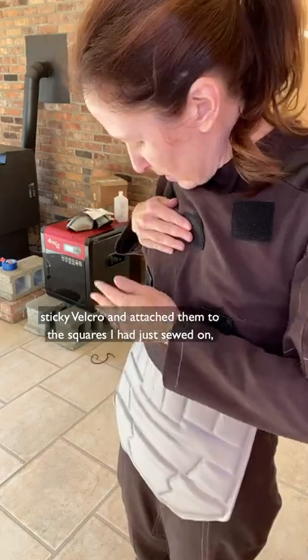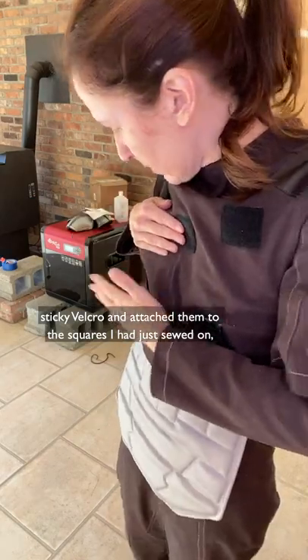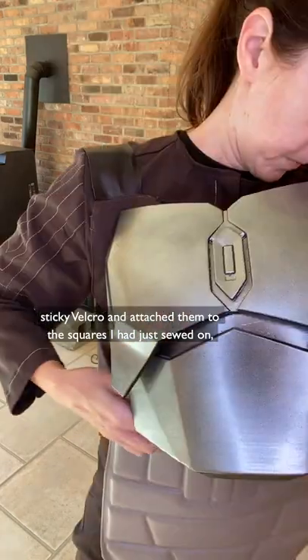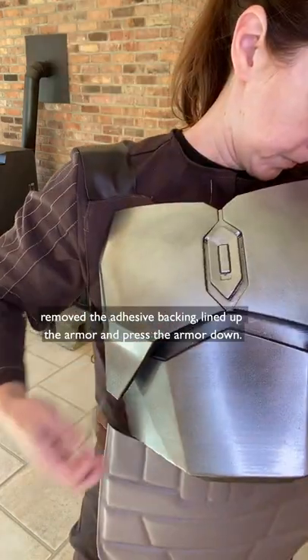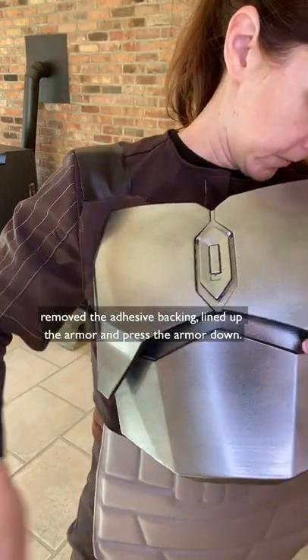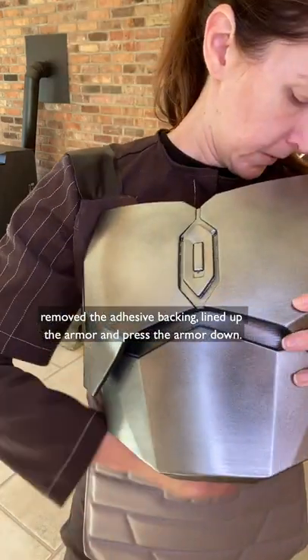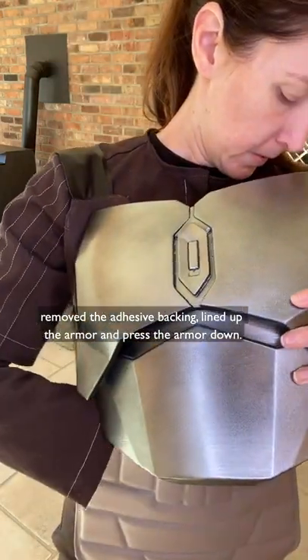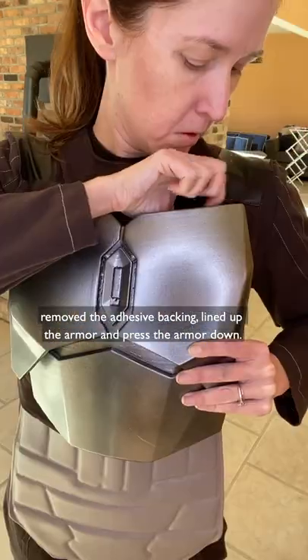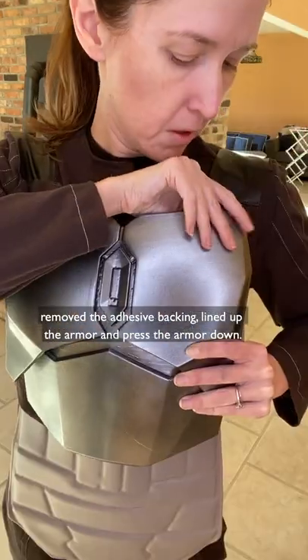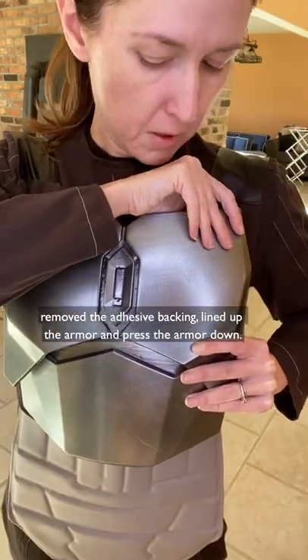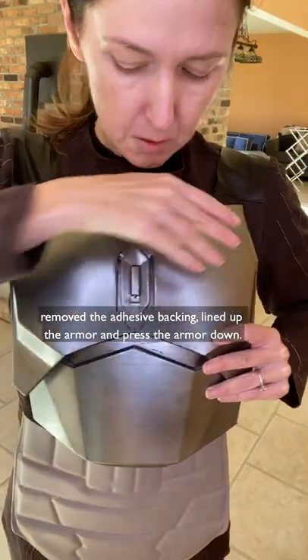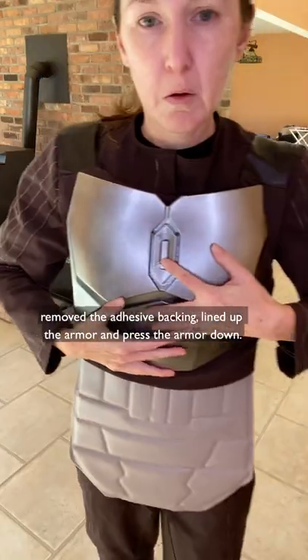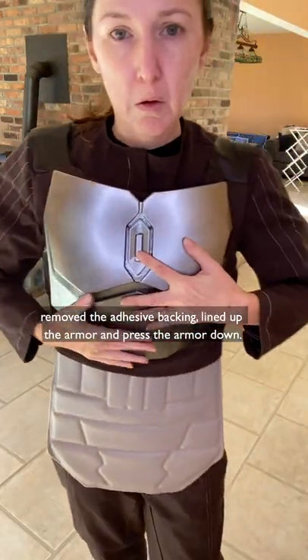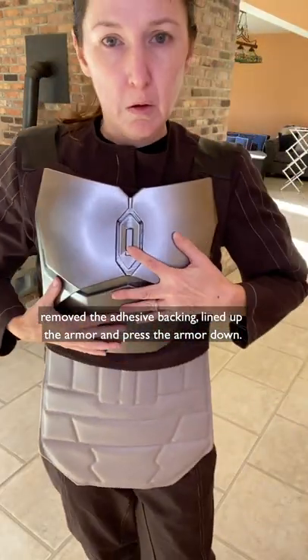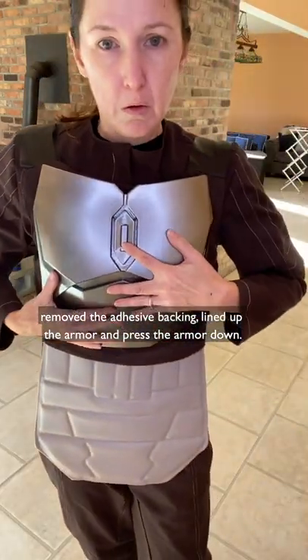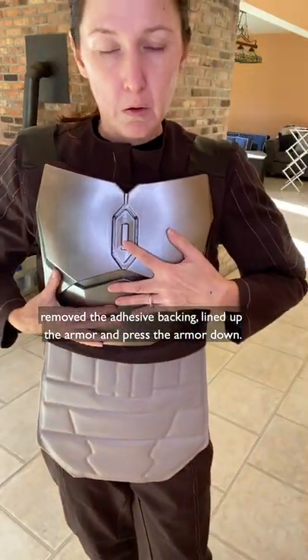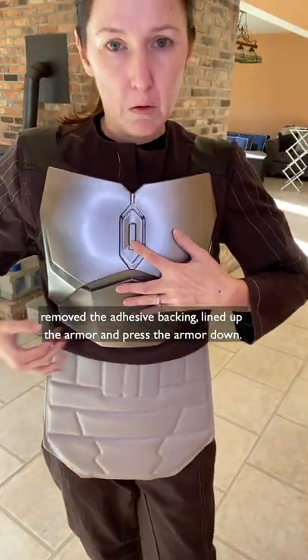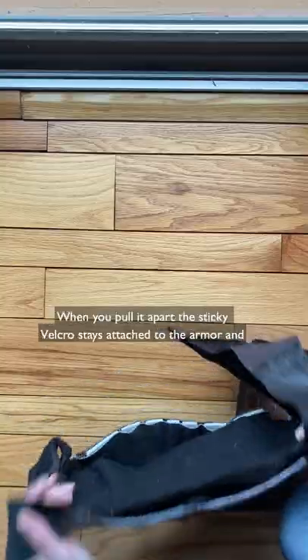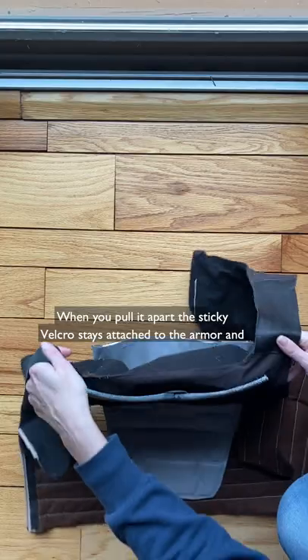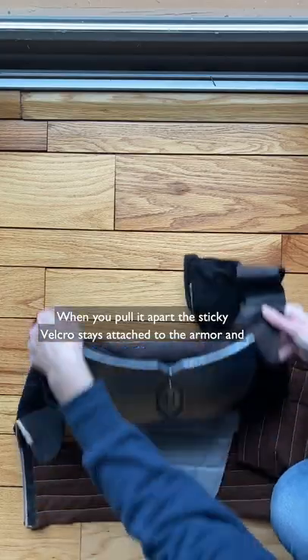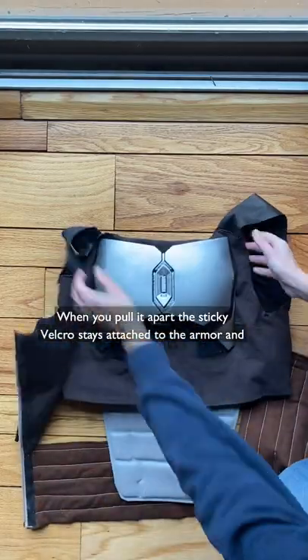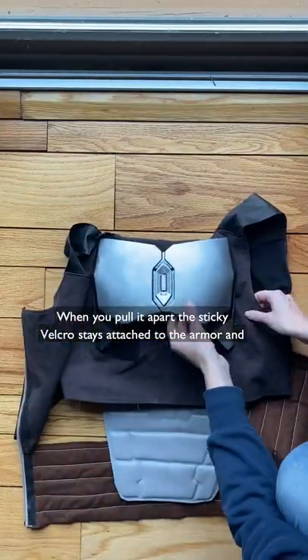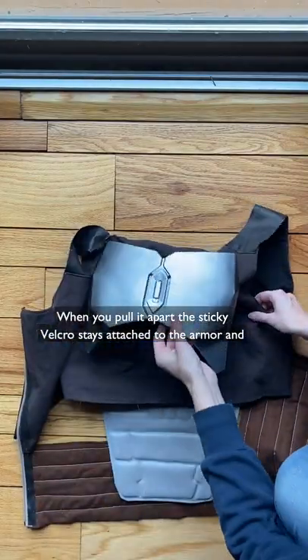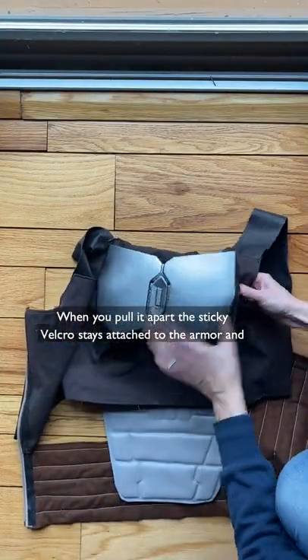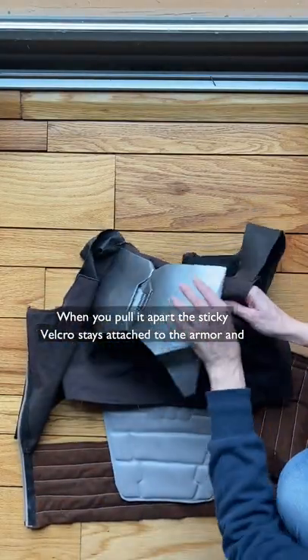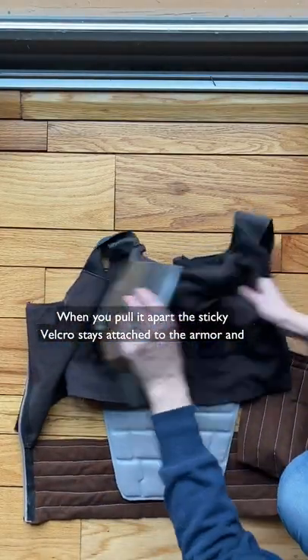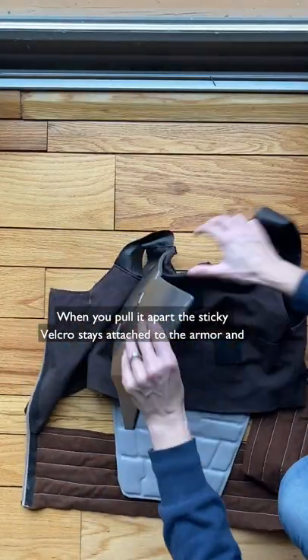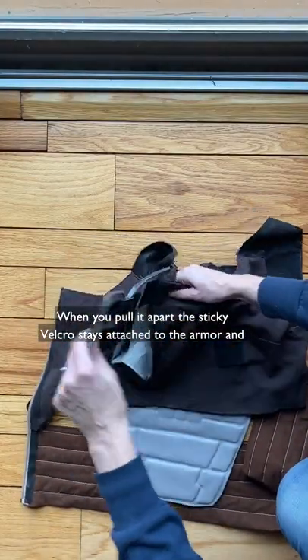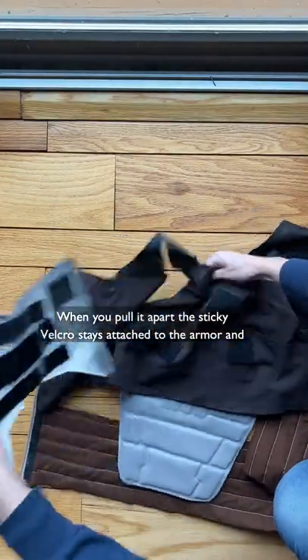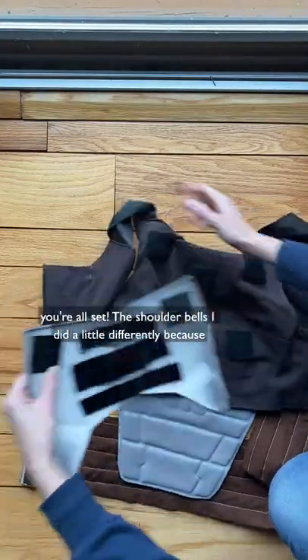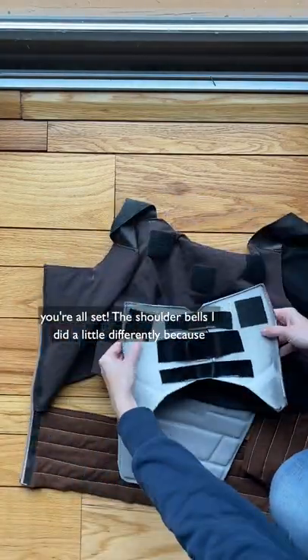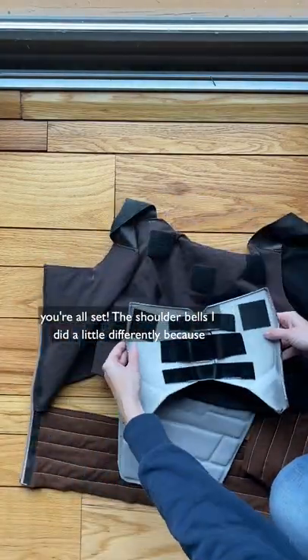Then I cut 2-inch squares of hook-side sticky Velcro and attached them to the squares I had just sewed on, removed the adhesive backing, lined up the armor, and pressed the armor down. When you pull it apart, the sticky Velcro stays attached to the armor, and you're all set.